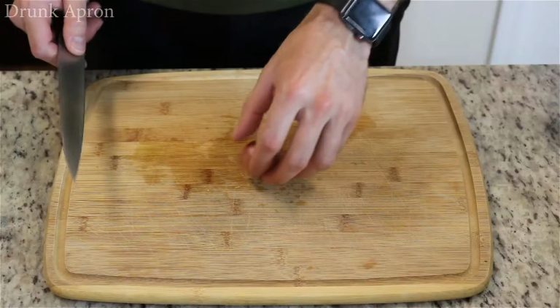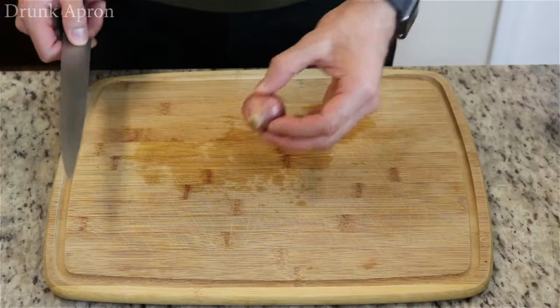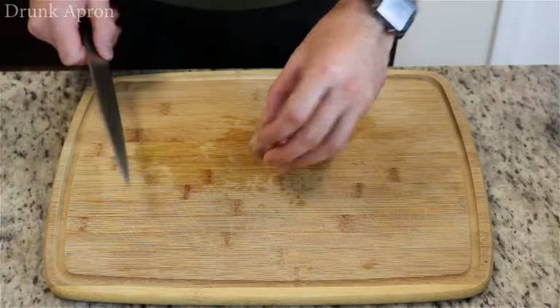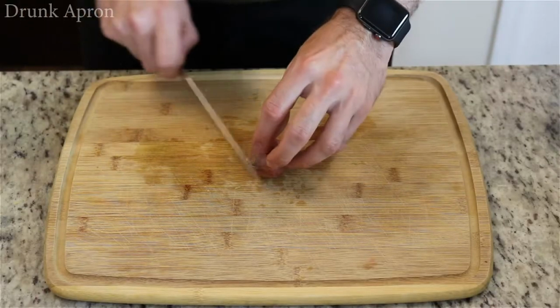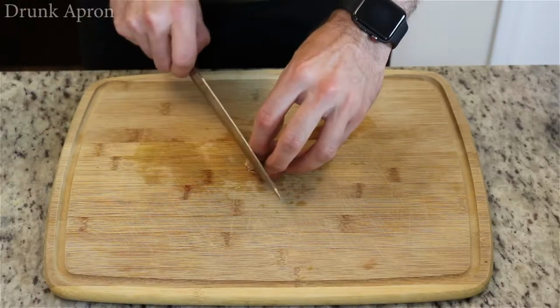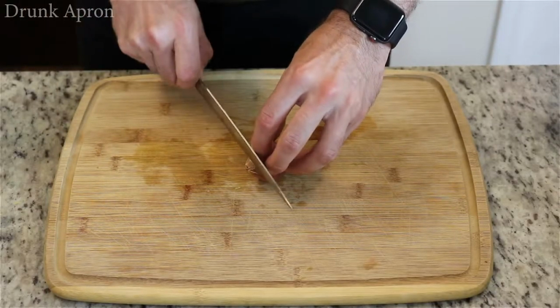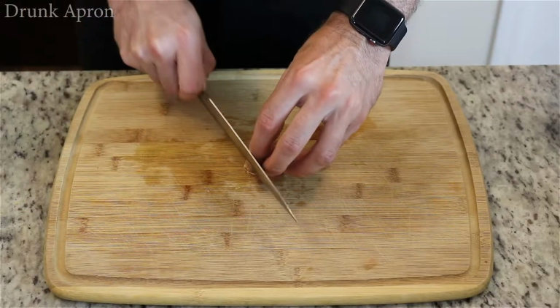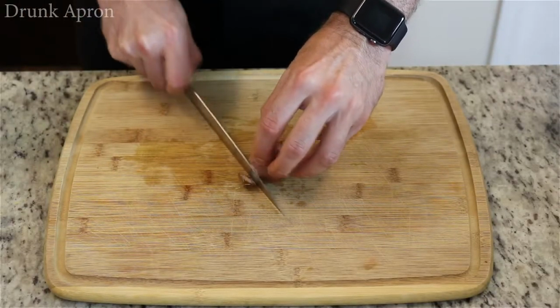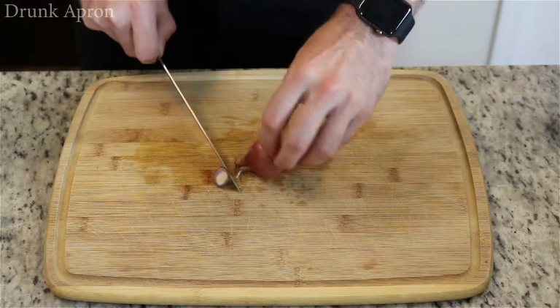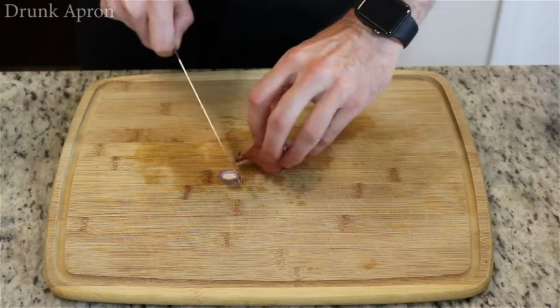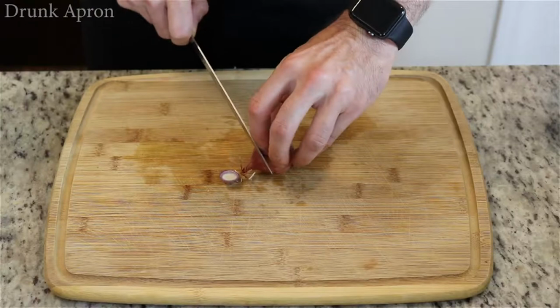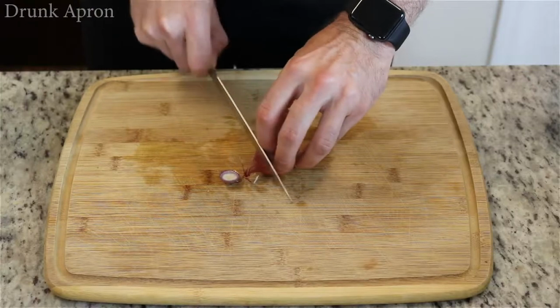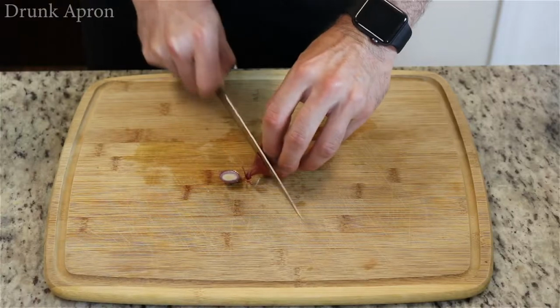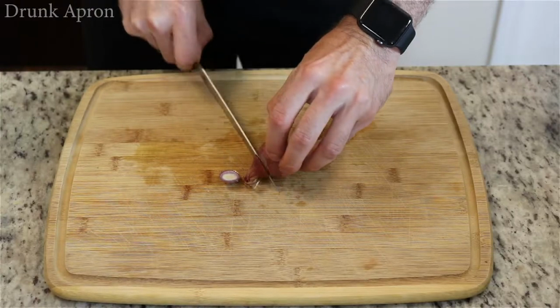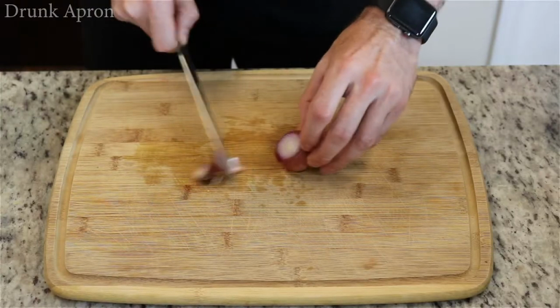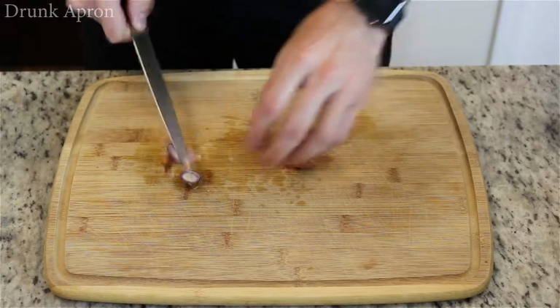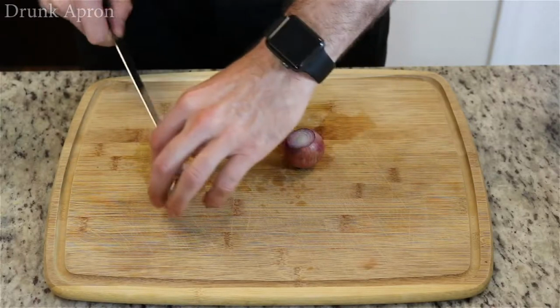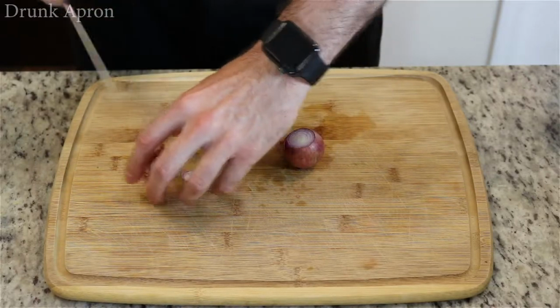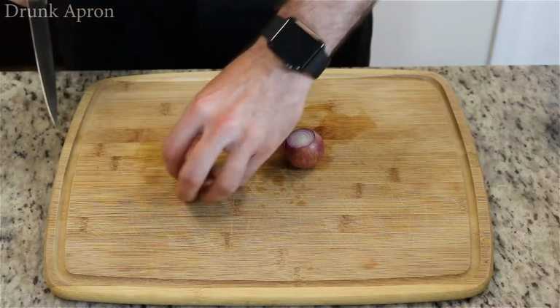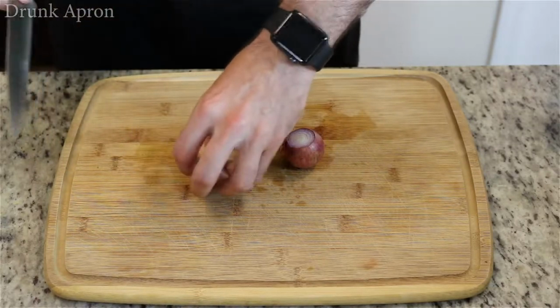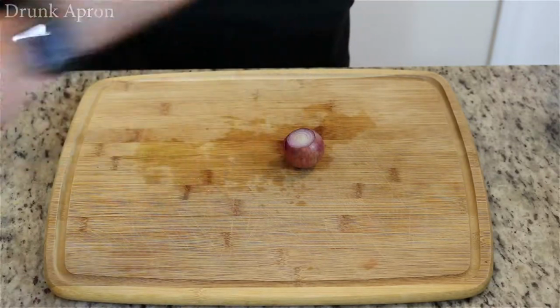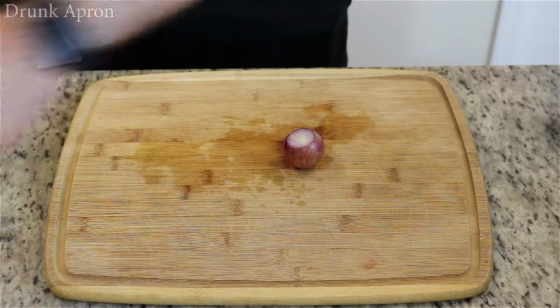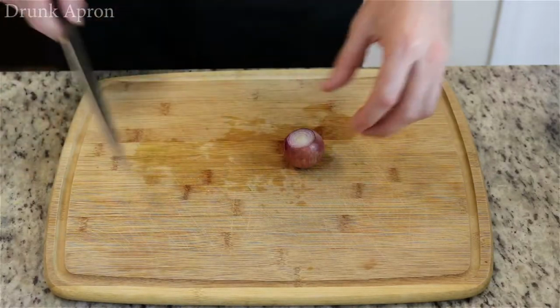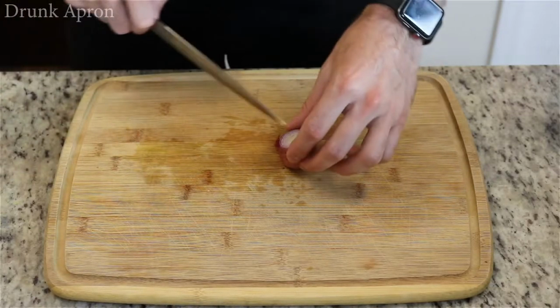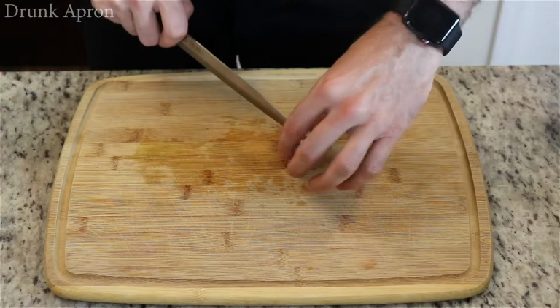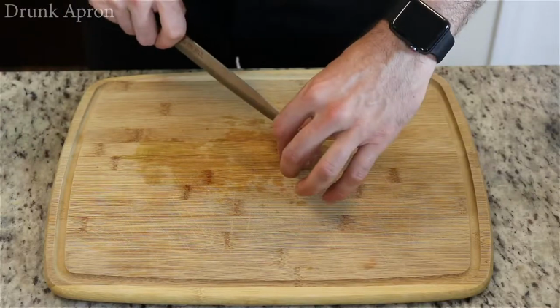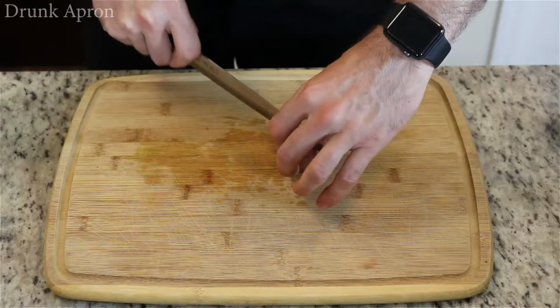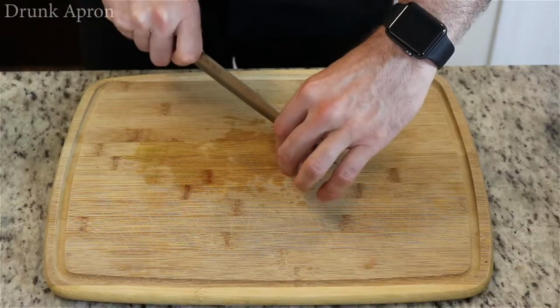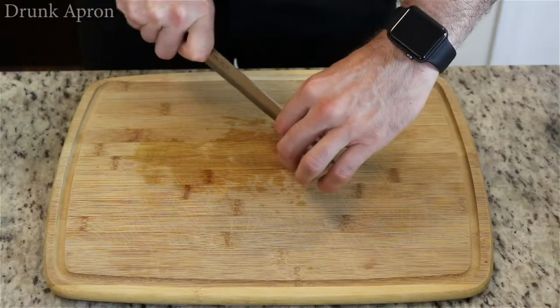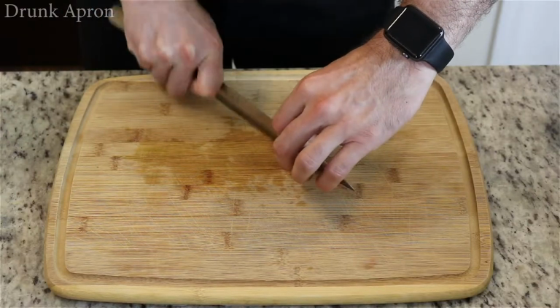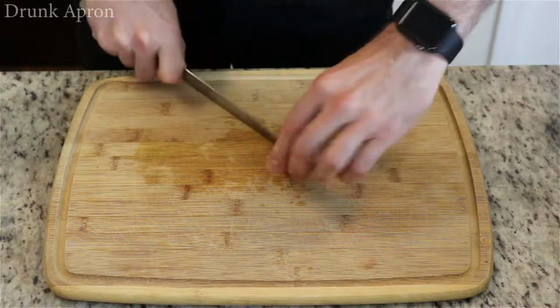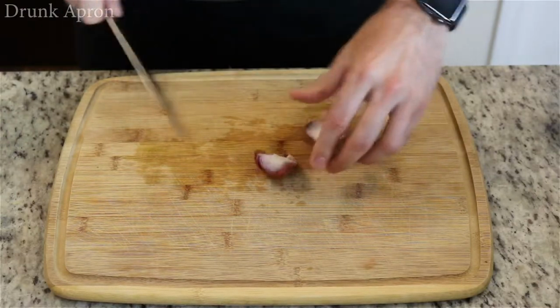Let's take our shallot. I'm gonna dice this into nice fine pieces. Nobody wants to bite into a giant chunk of shallot.